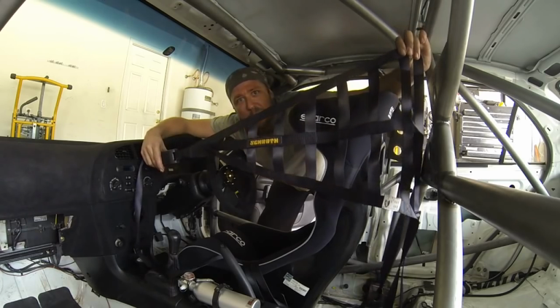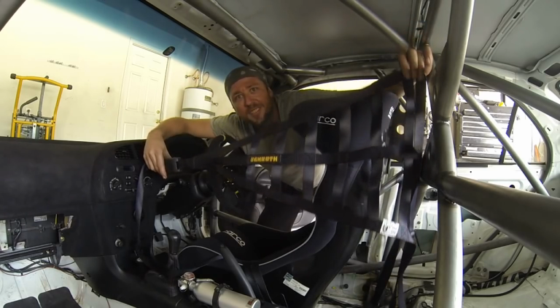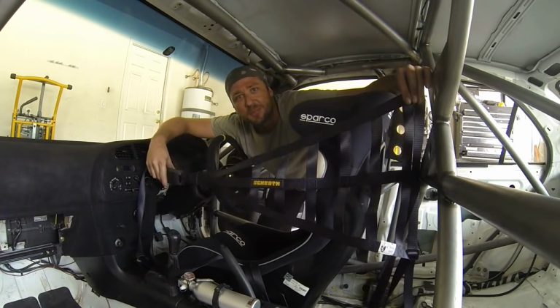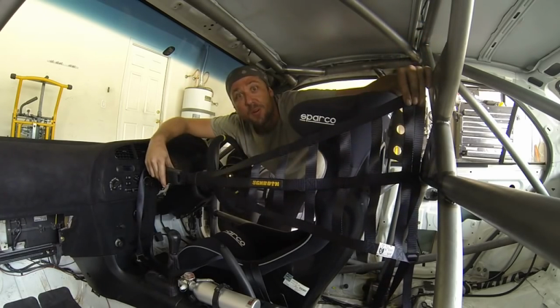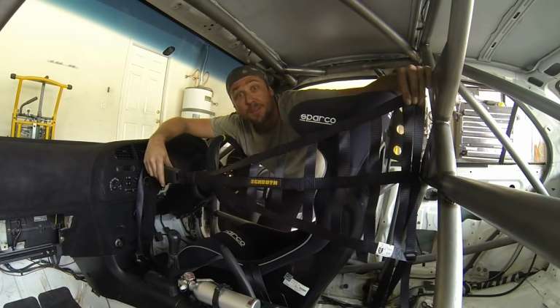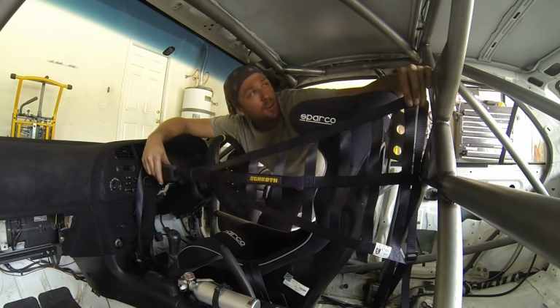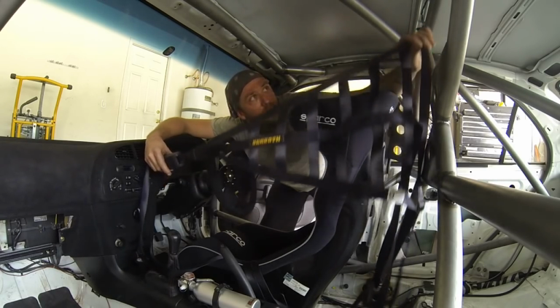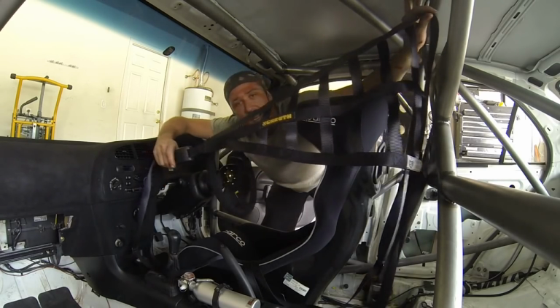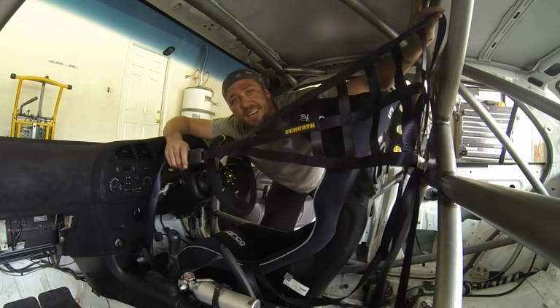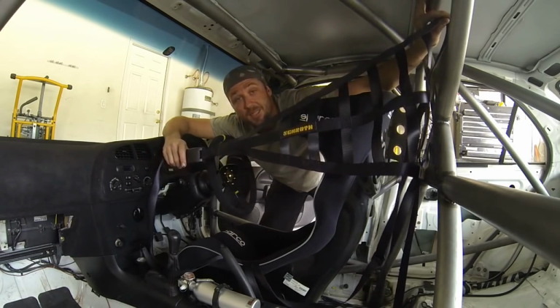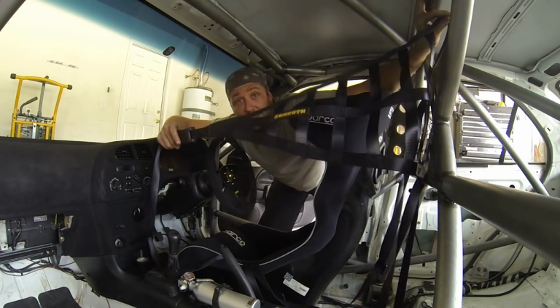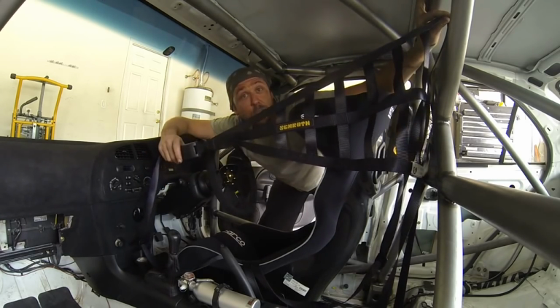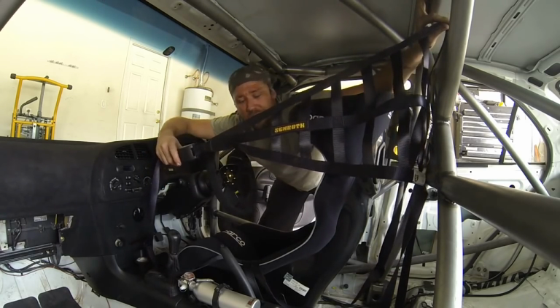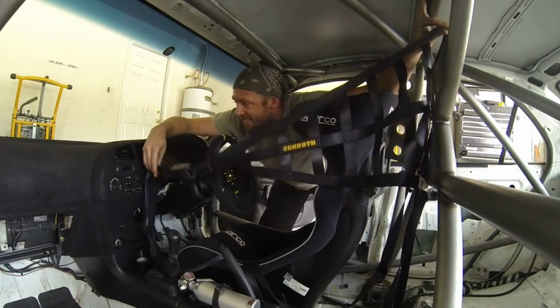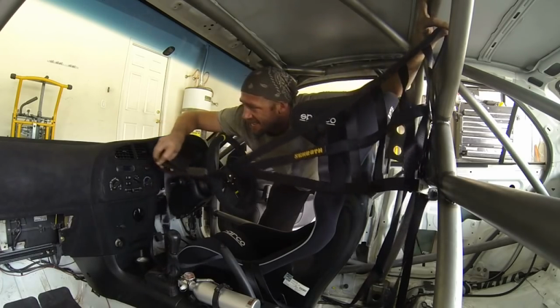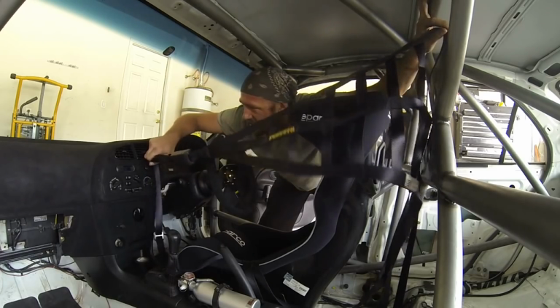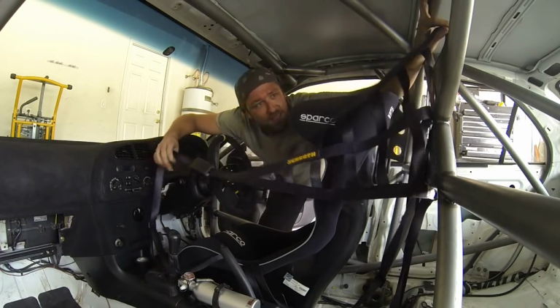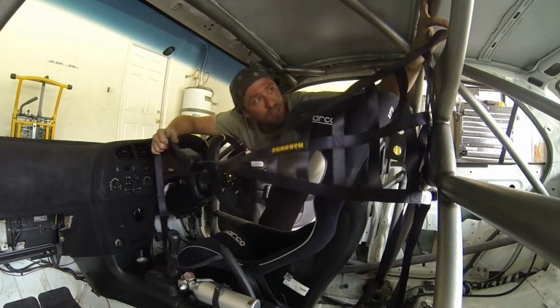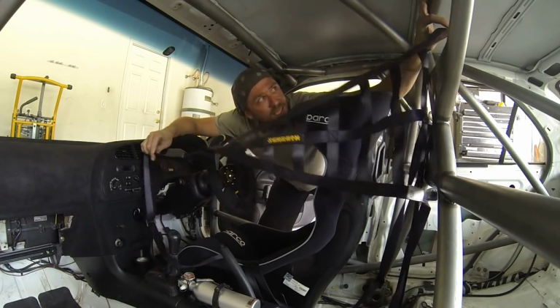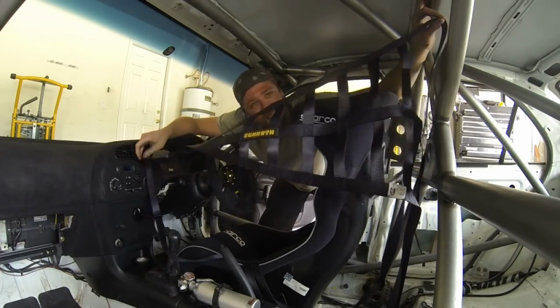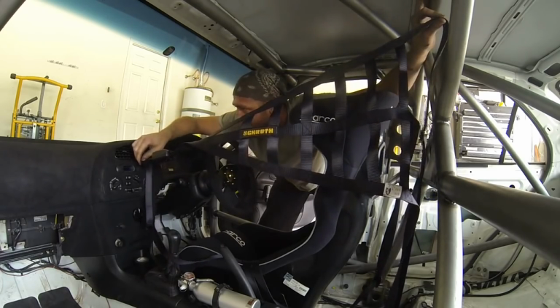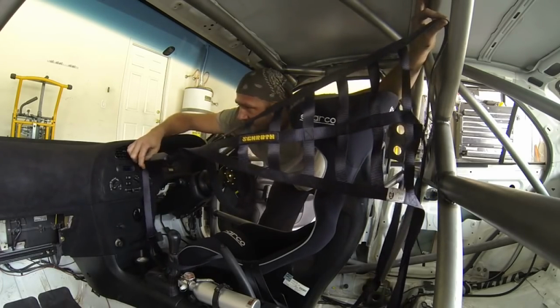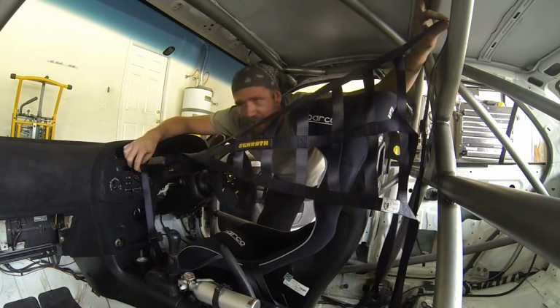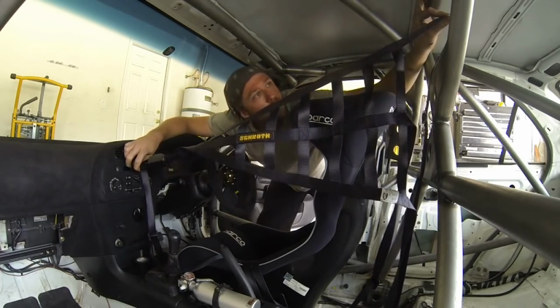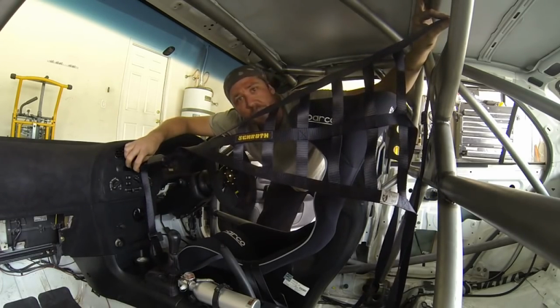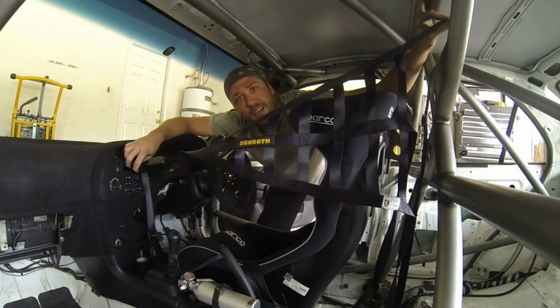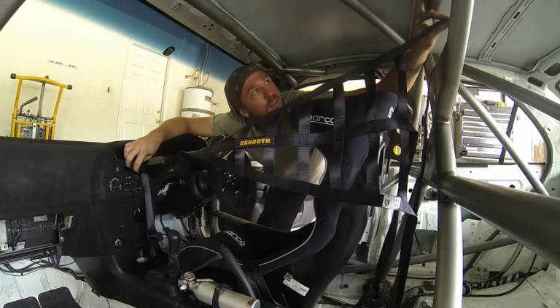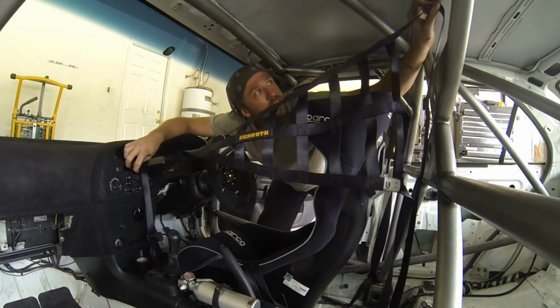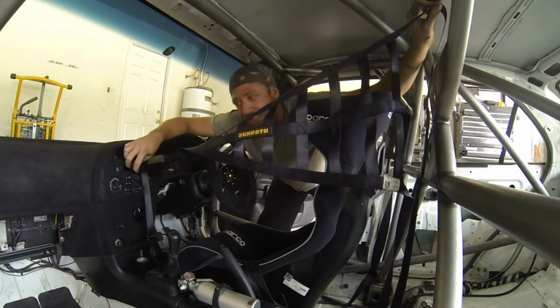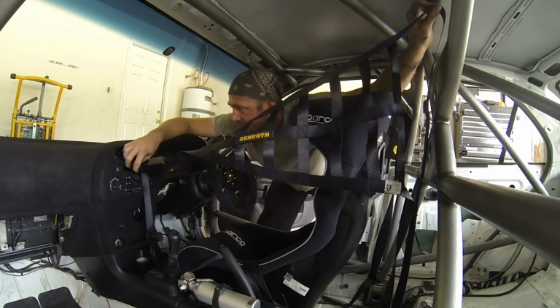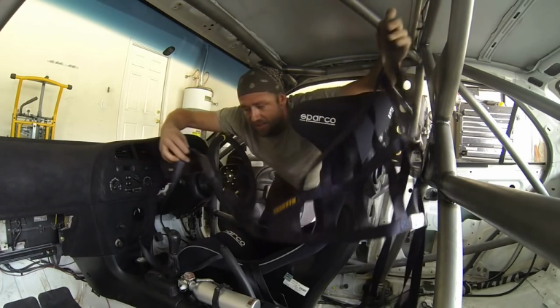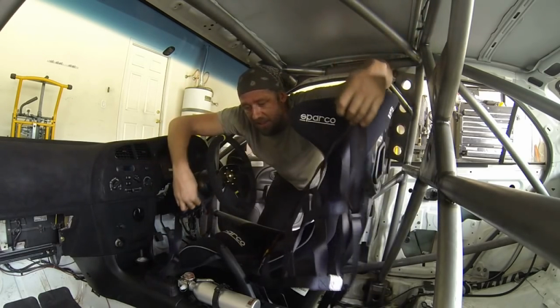Perfect accessory for a perfect race car. We've got an inside net, sometimes known as a driver's net. We're going to run this across here to see about where we can fit it up. So let's get started on that.